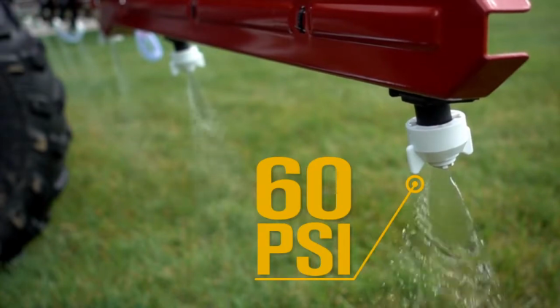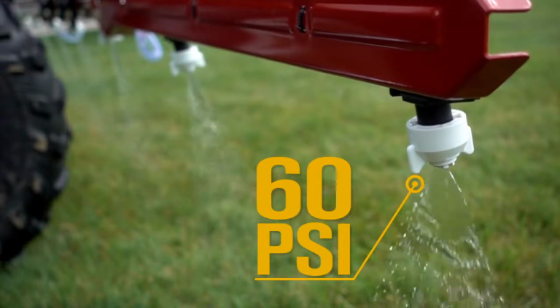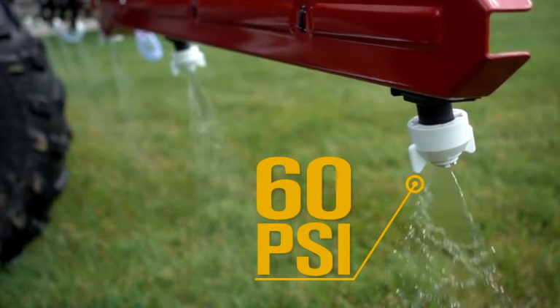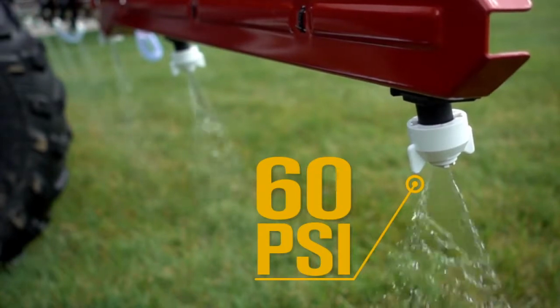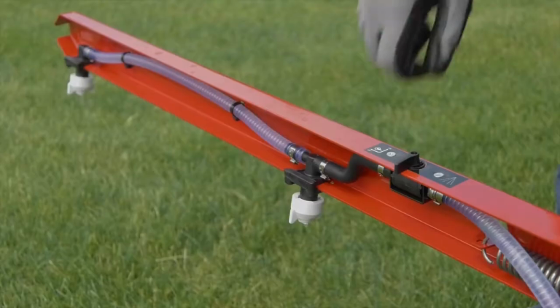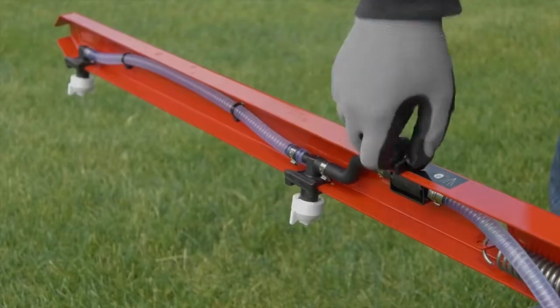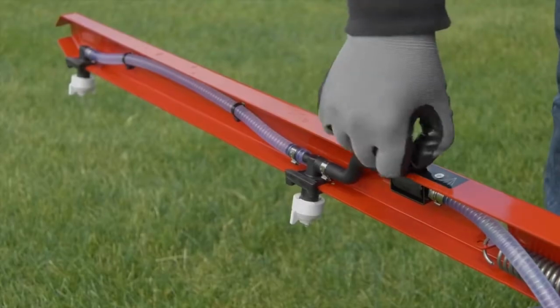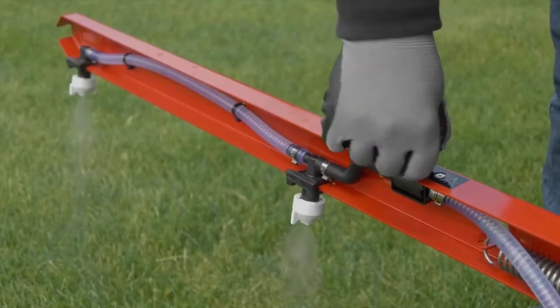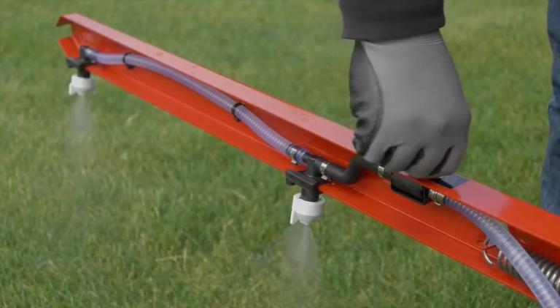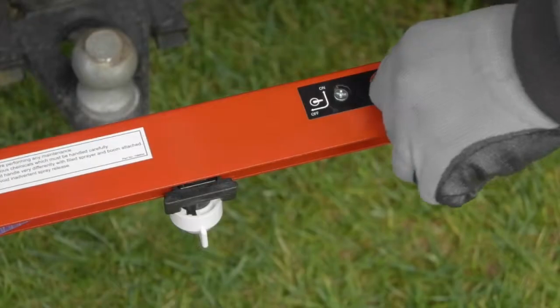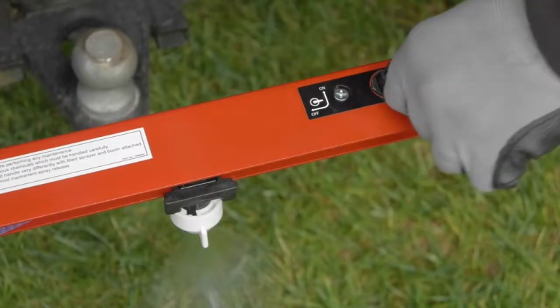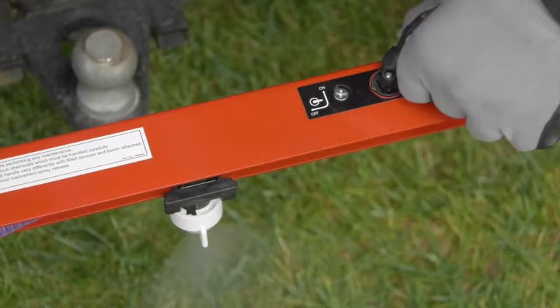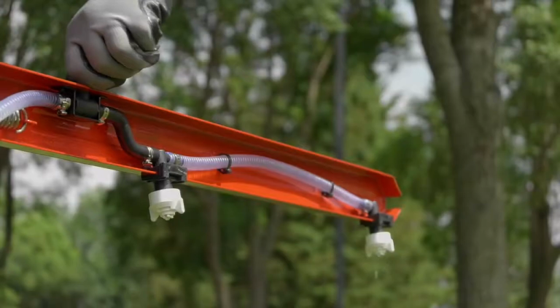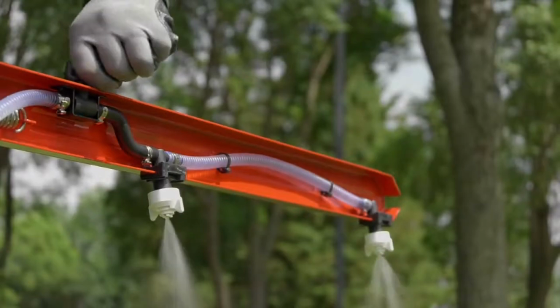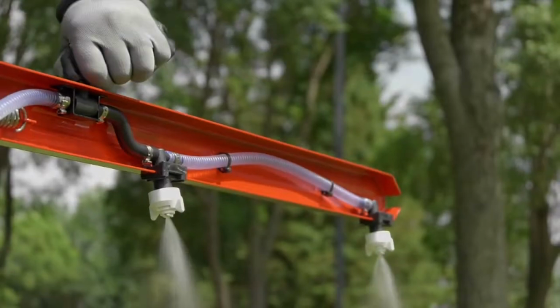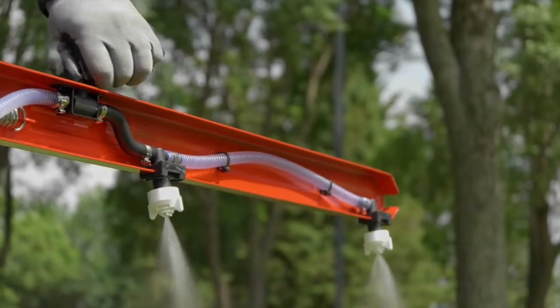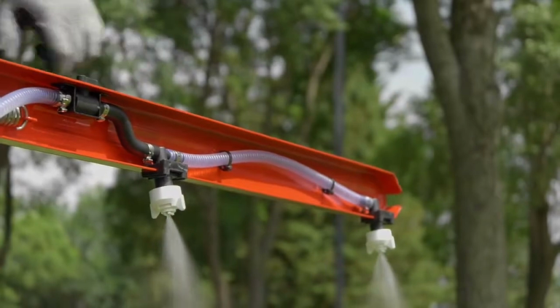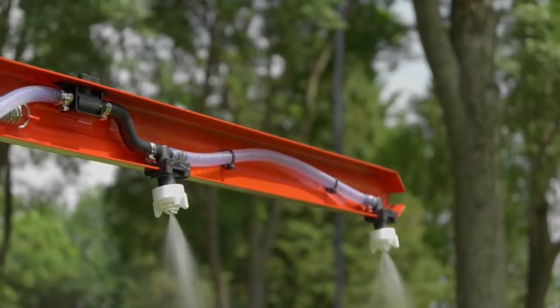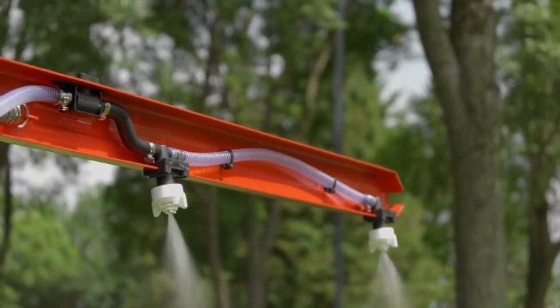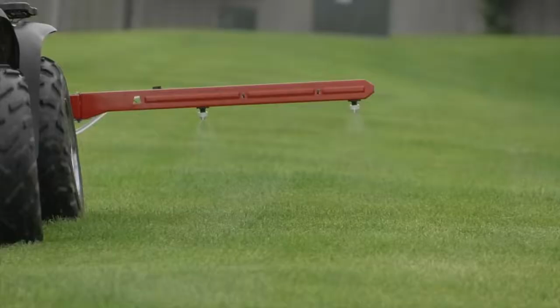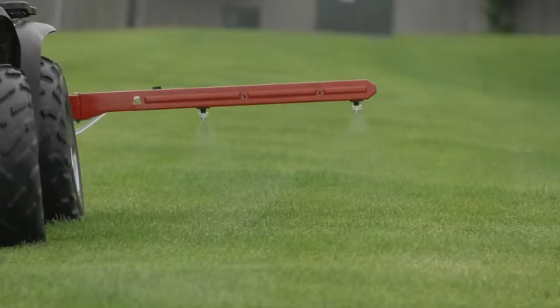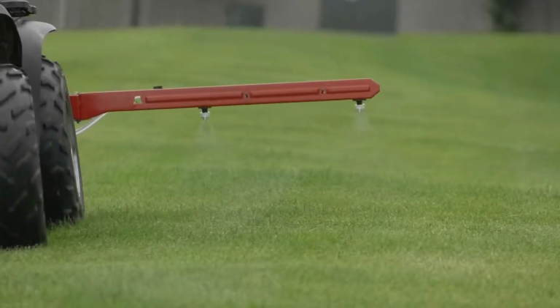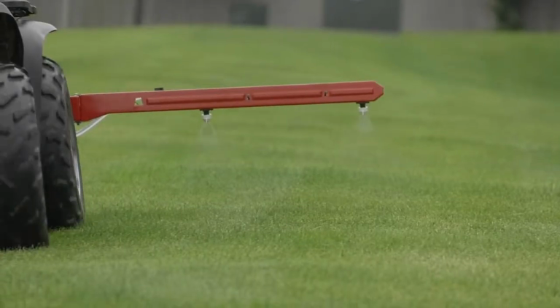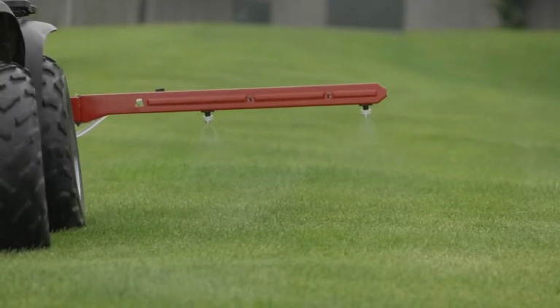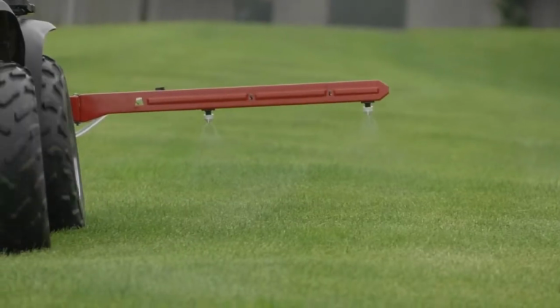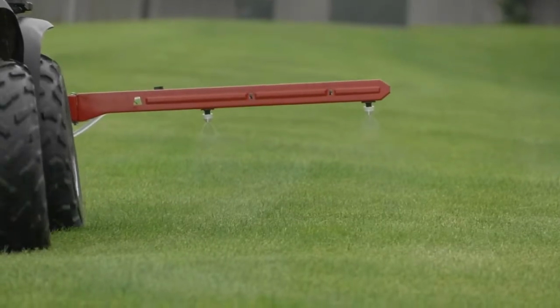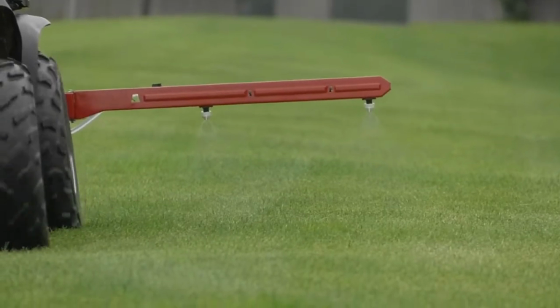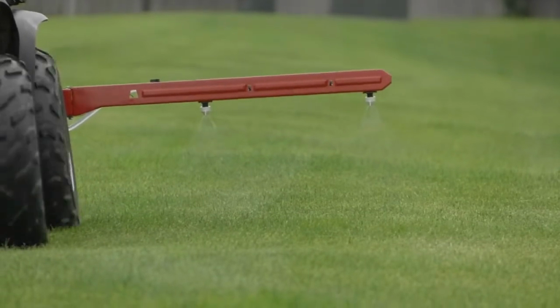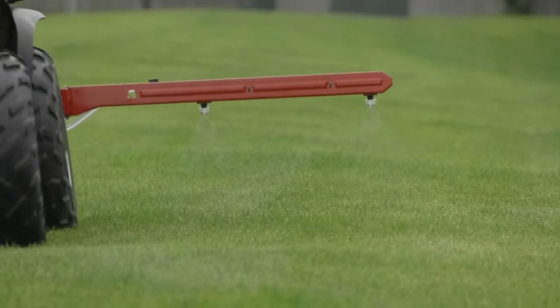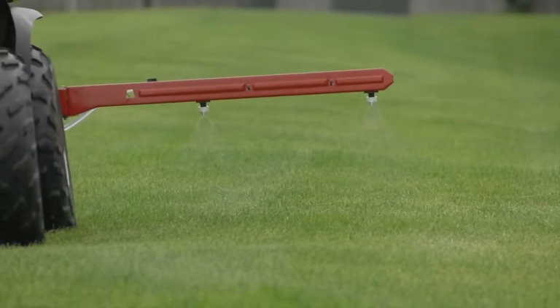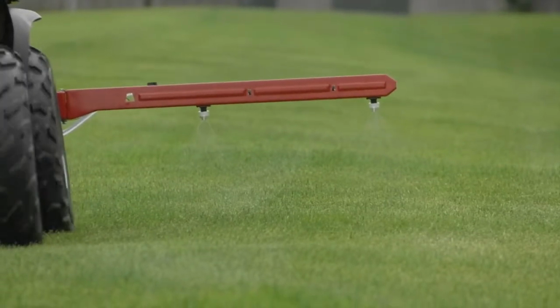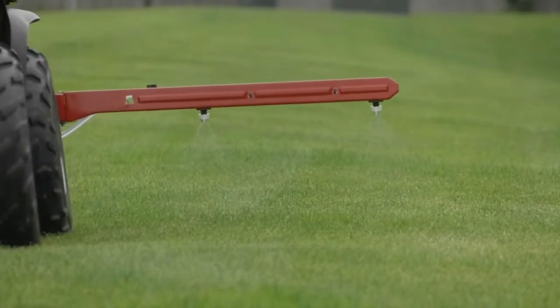Get exceptional versatility from the left-center-right boom control that accommodates full broadcast, narrow strip, and perimeter spraying.